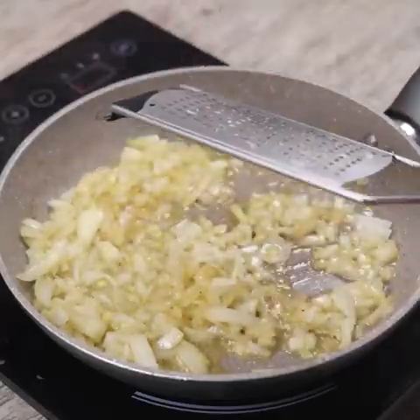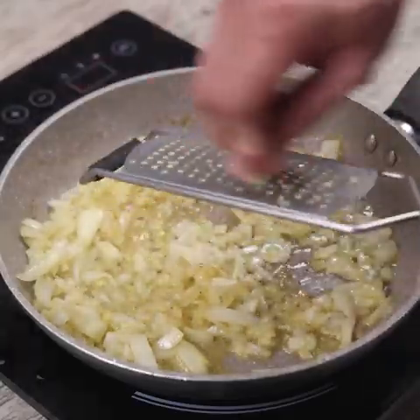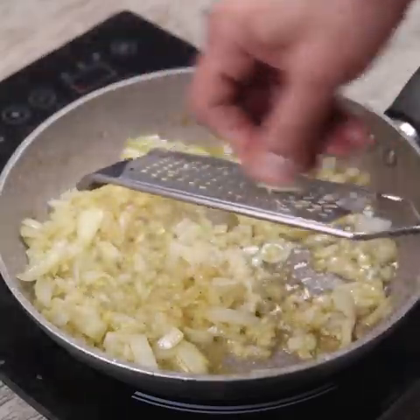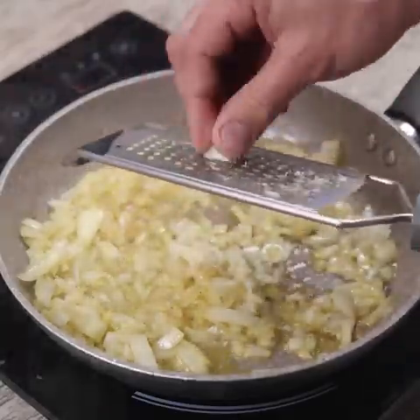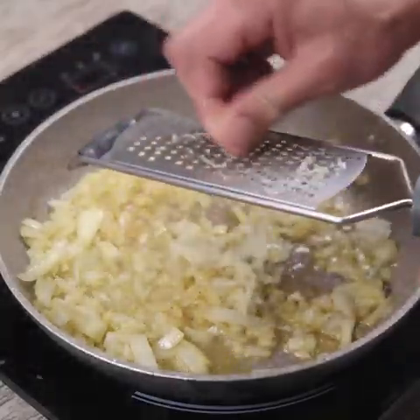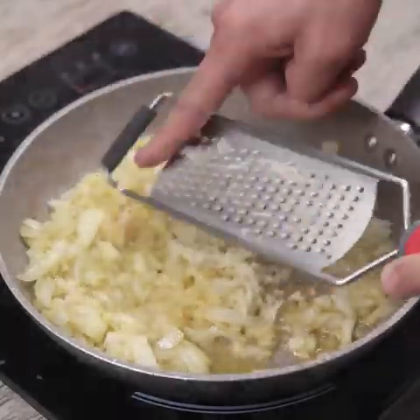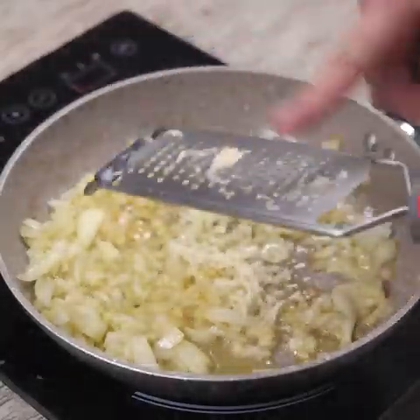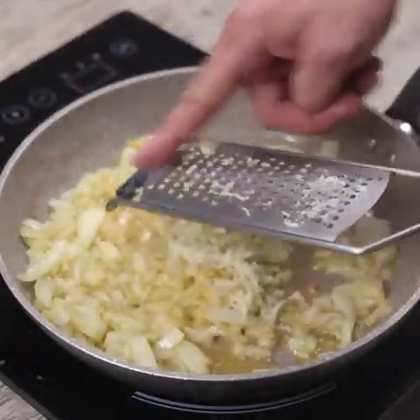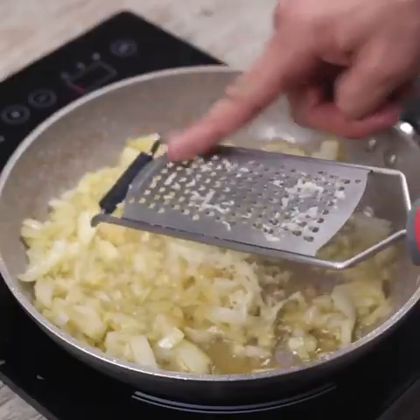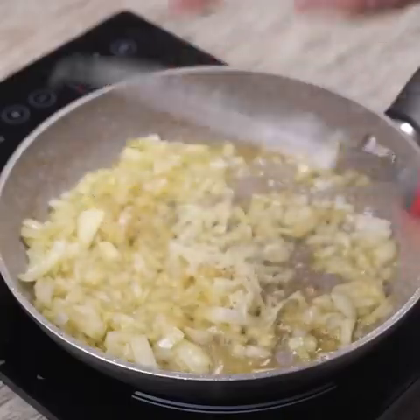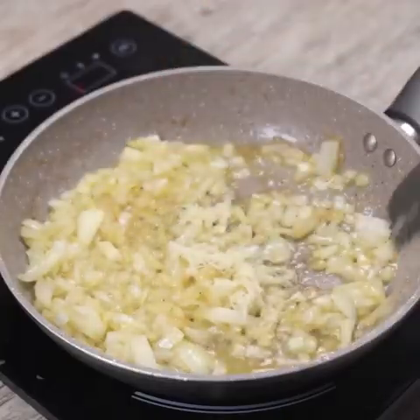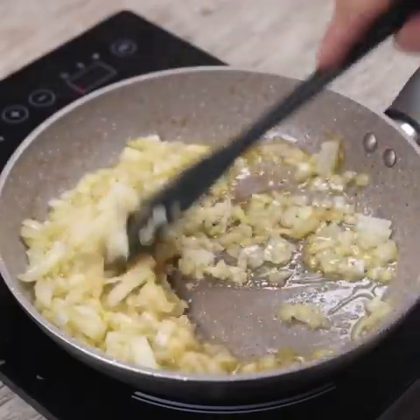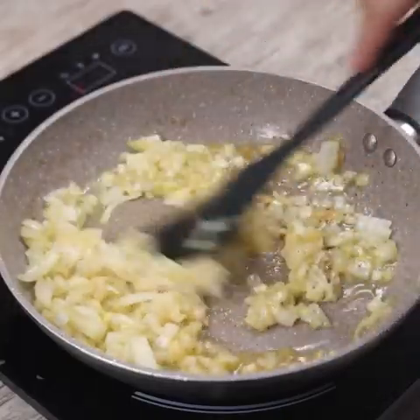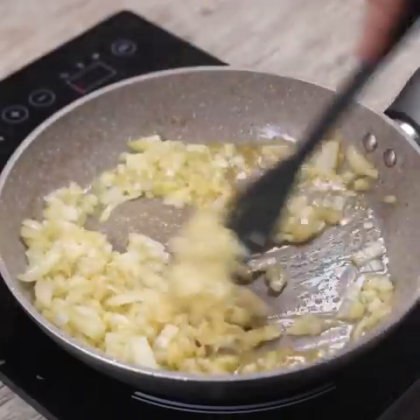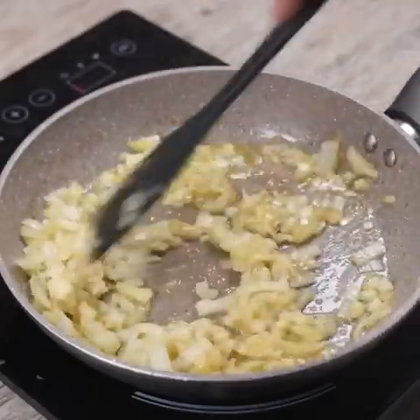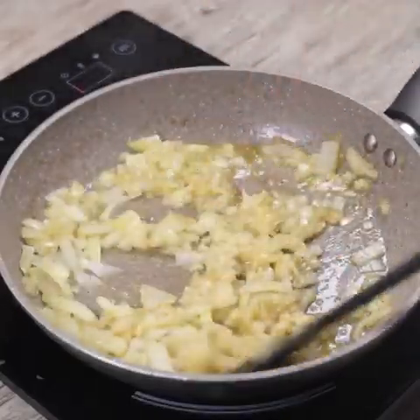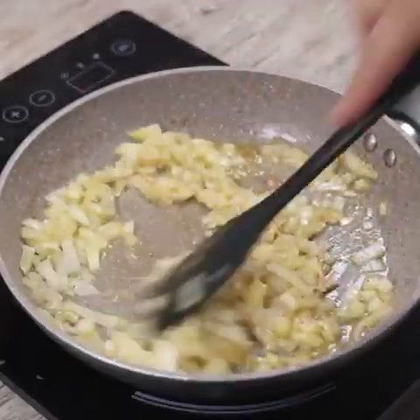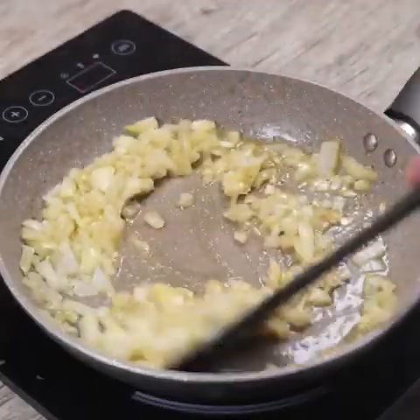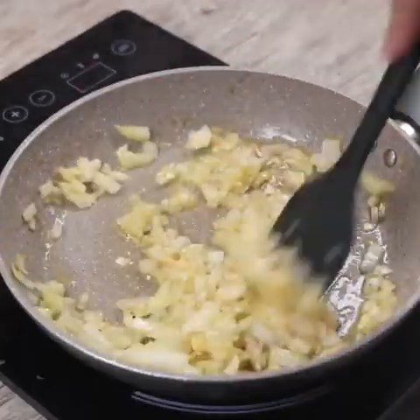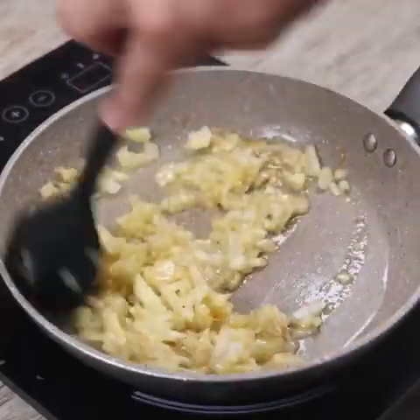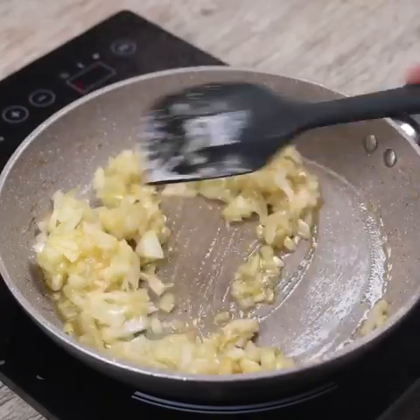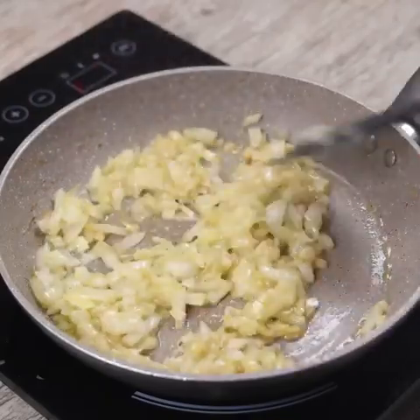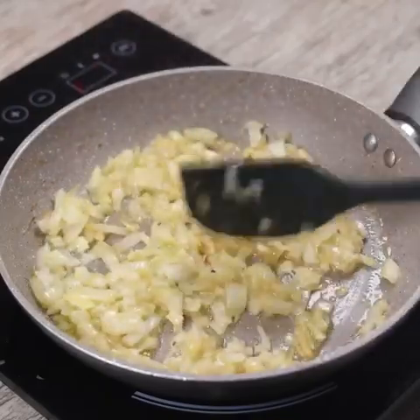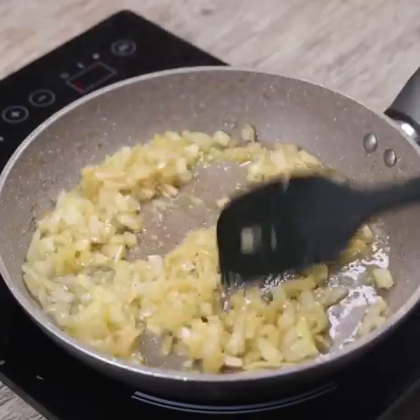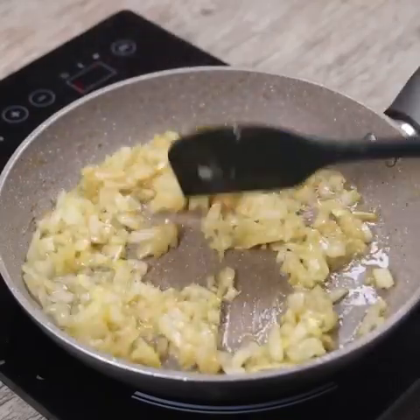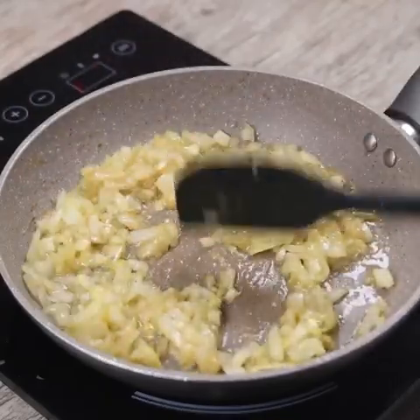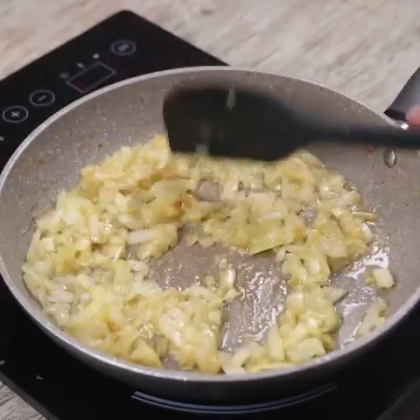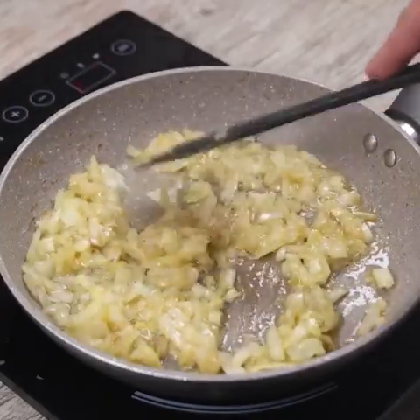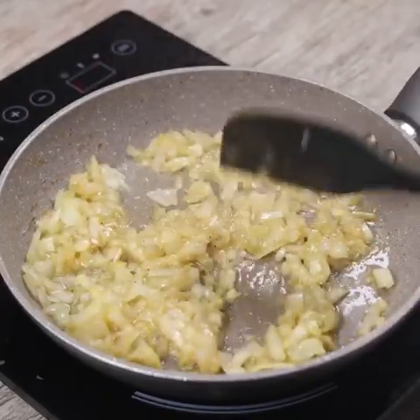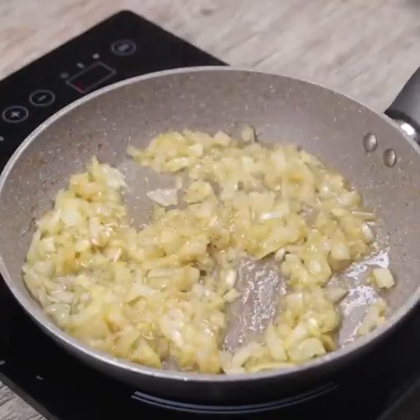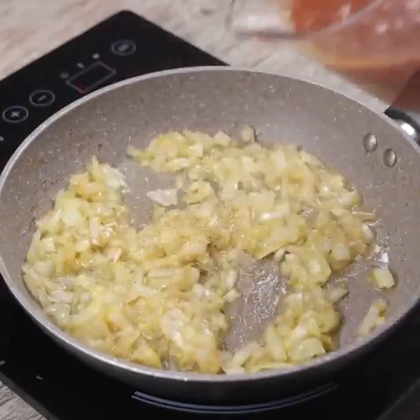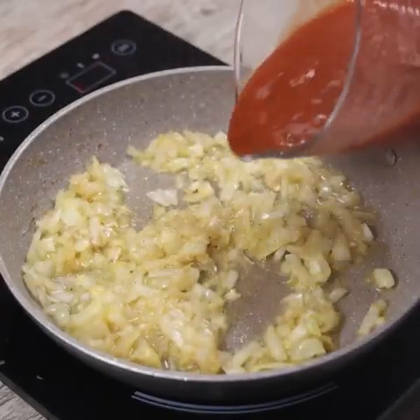You will be impressed with the final result of this recipe — it tastes really amazing. Follow this video until the end, you will be surprised with the result. Those who taste this recipe at home will surely want to learn it as well.